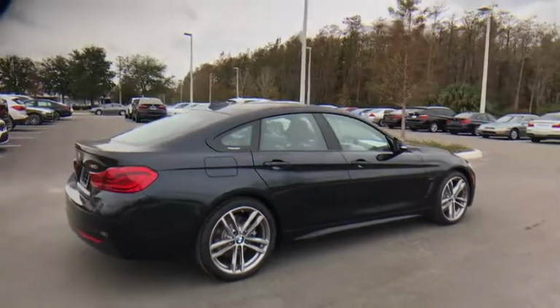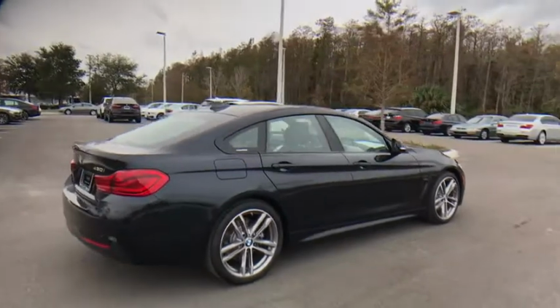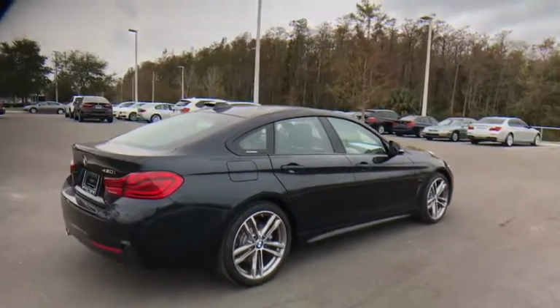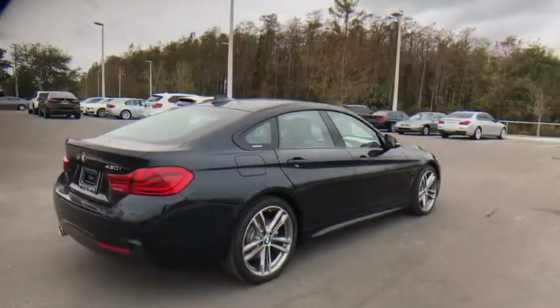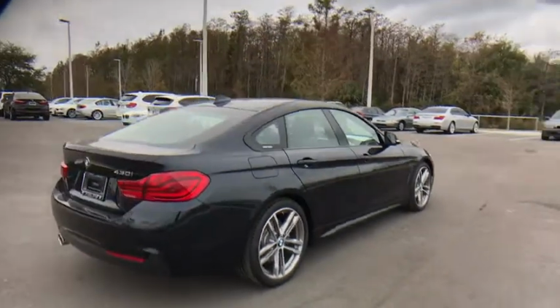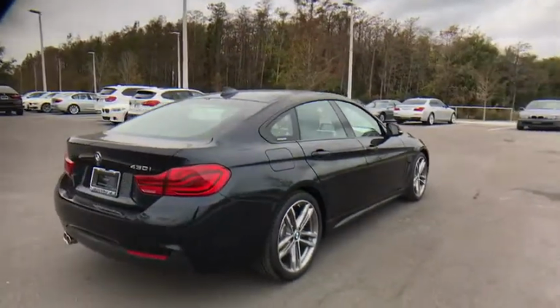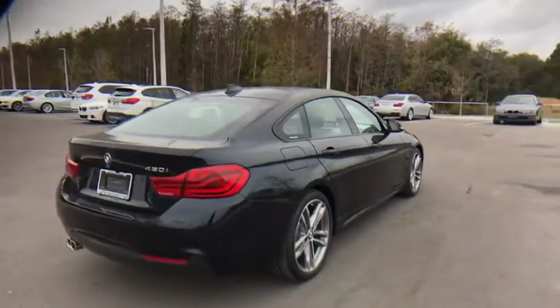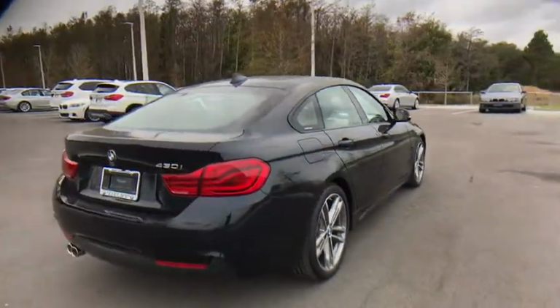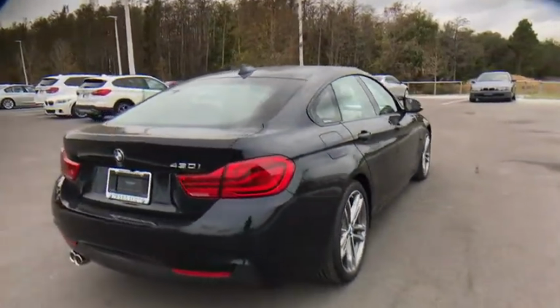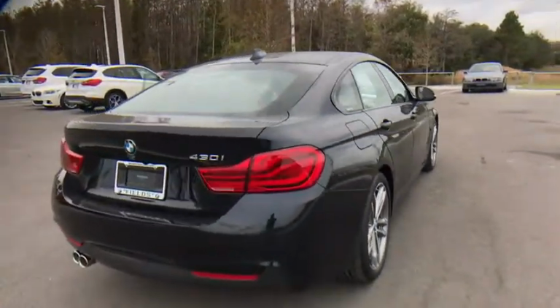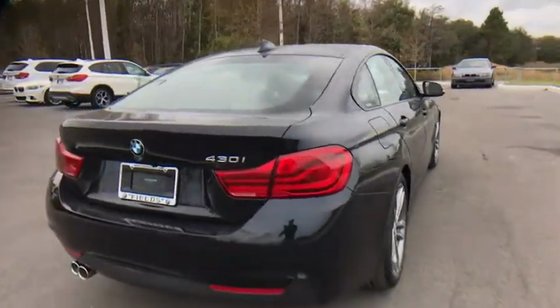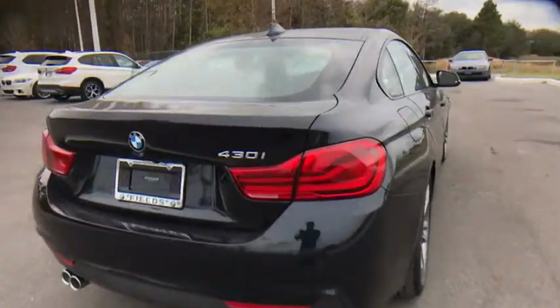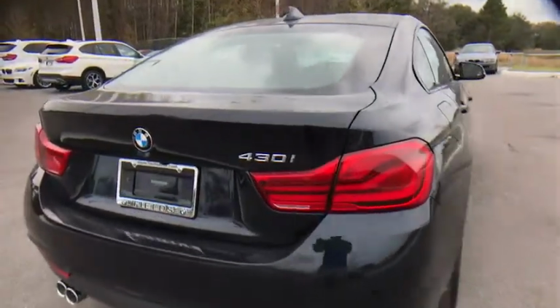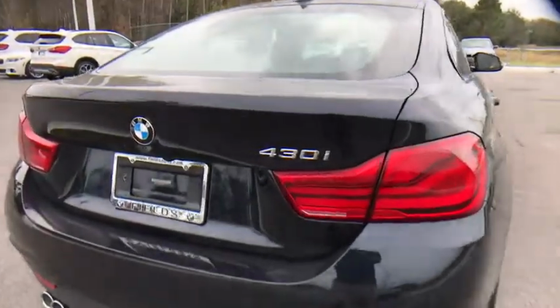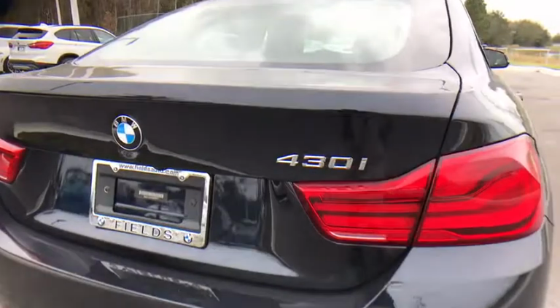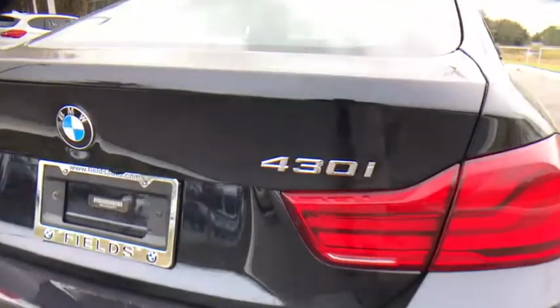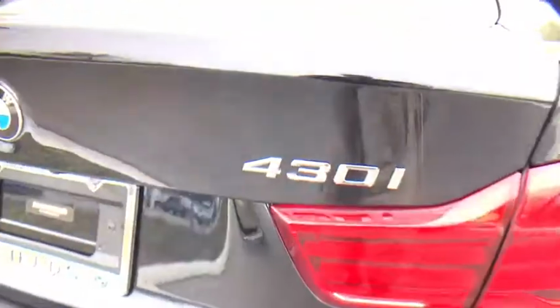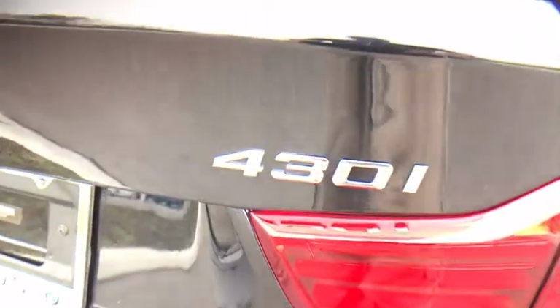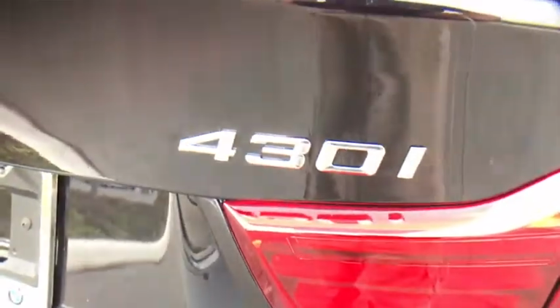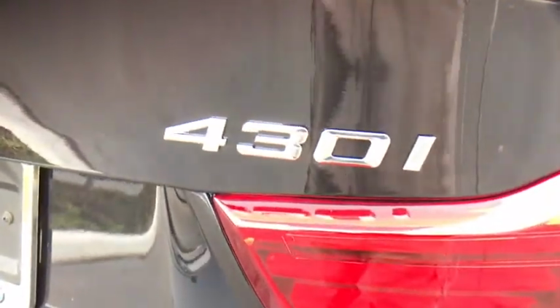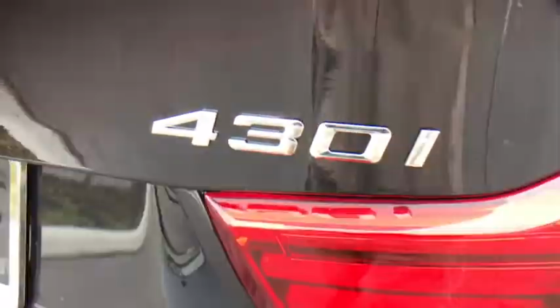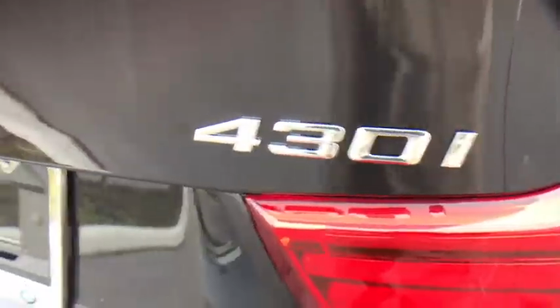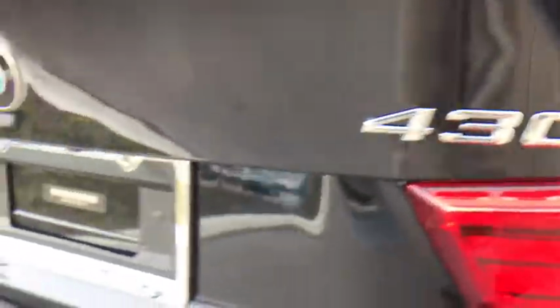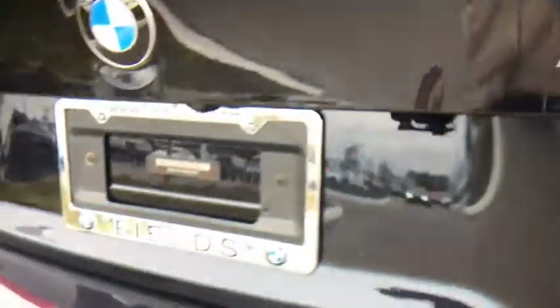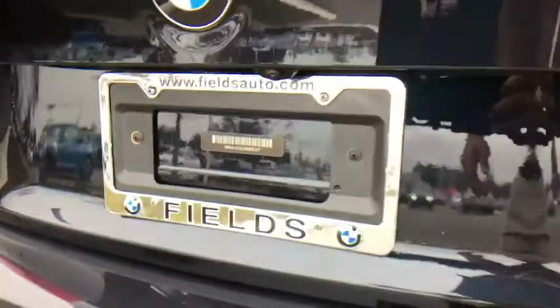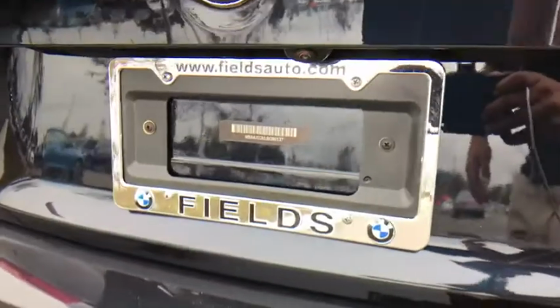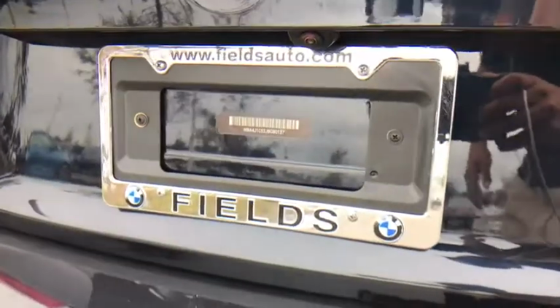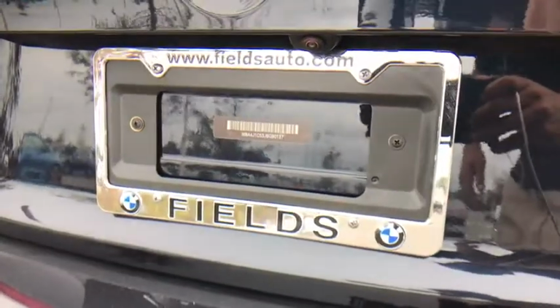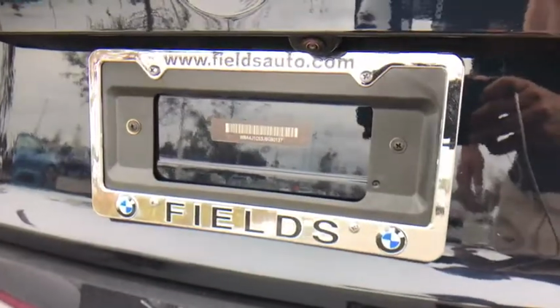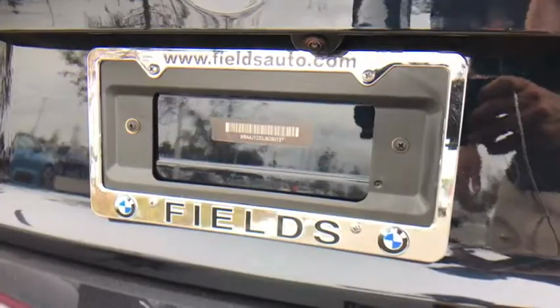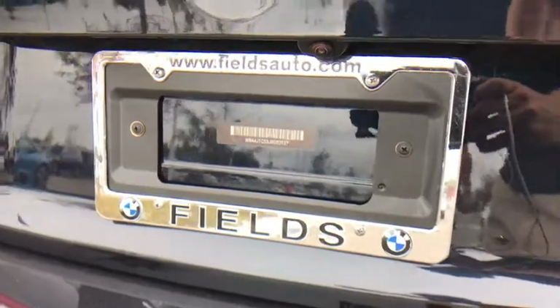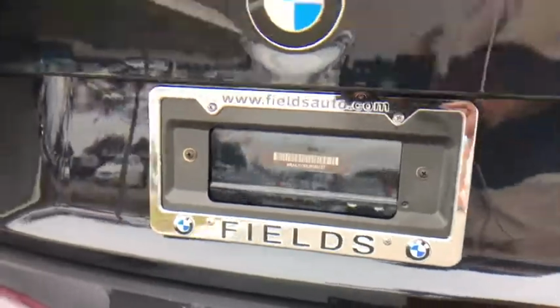Stability control, steering wheel audio controls, keyless entry, power passenger seat, power liftgate, traction control, anti-lock braking system, backup camera, leather wrapped steering wheel.